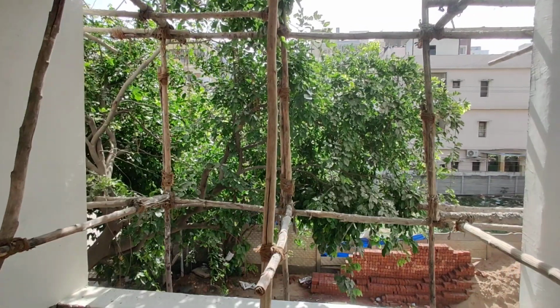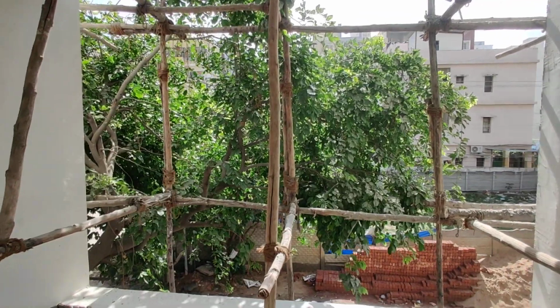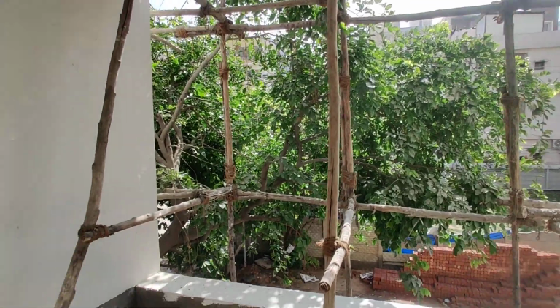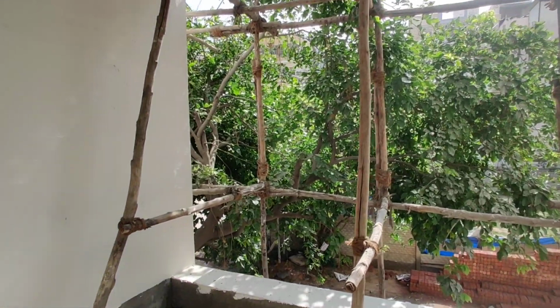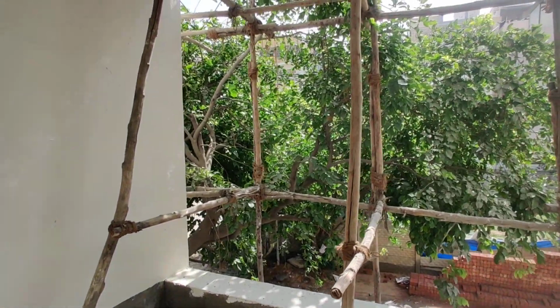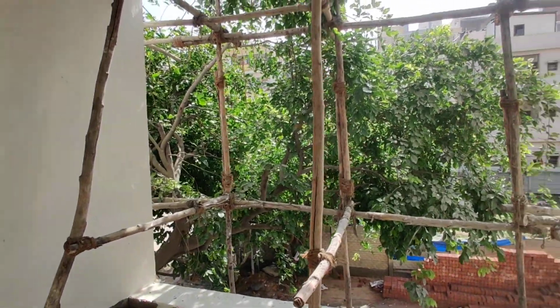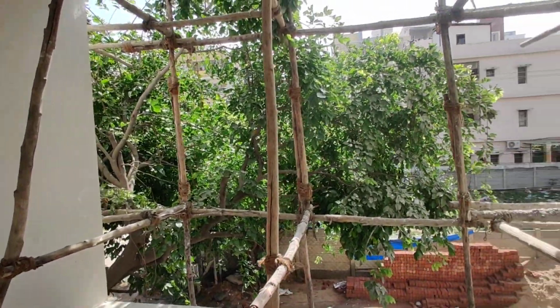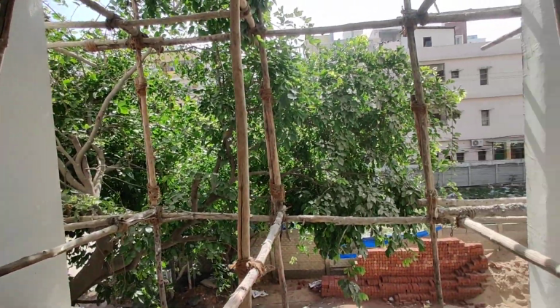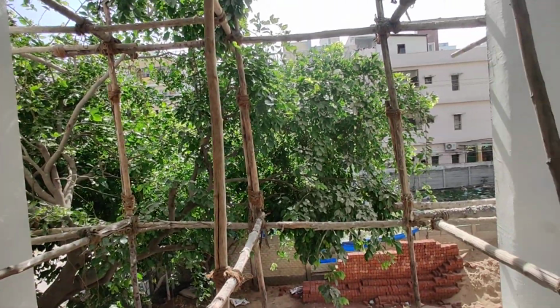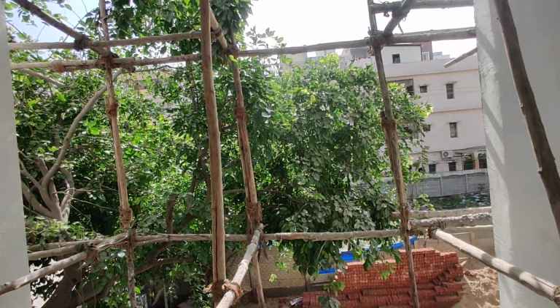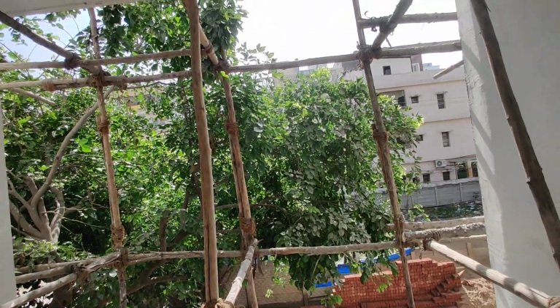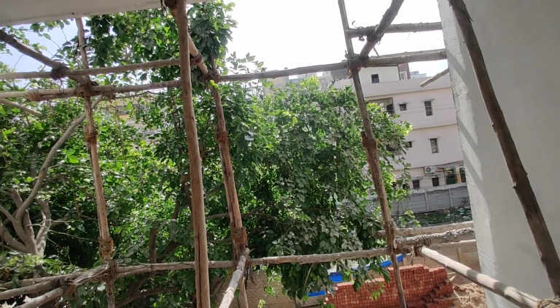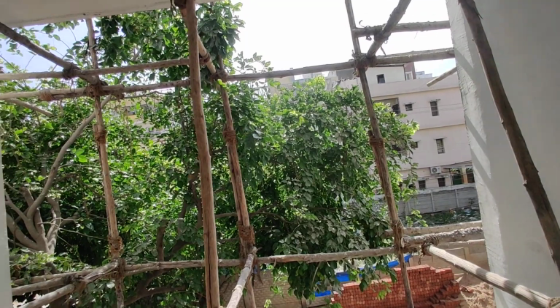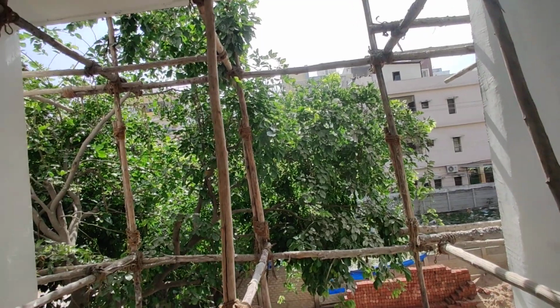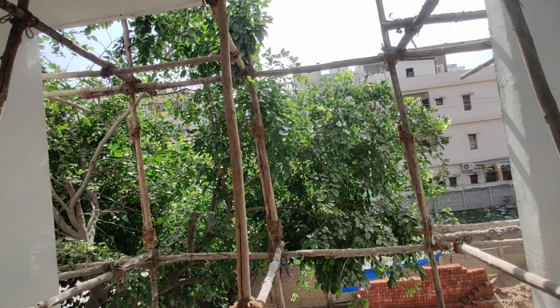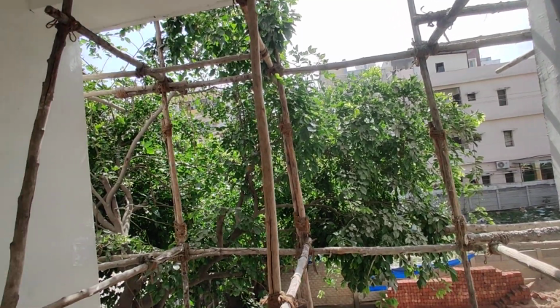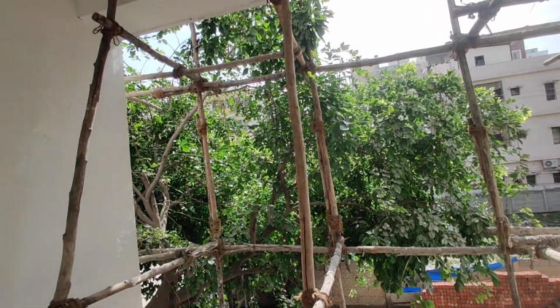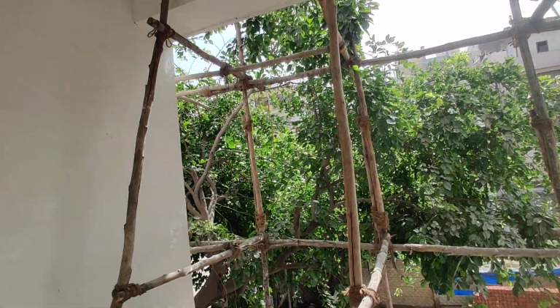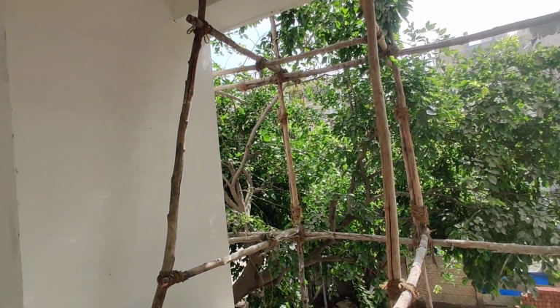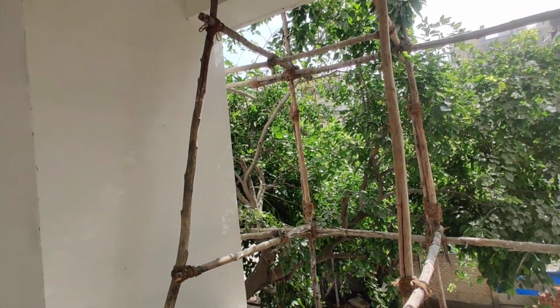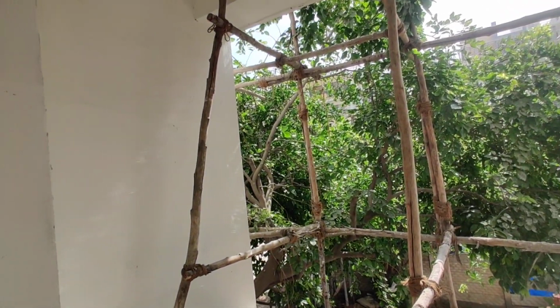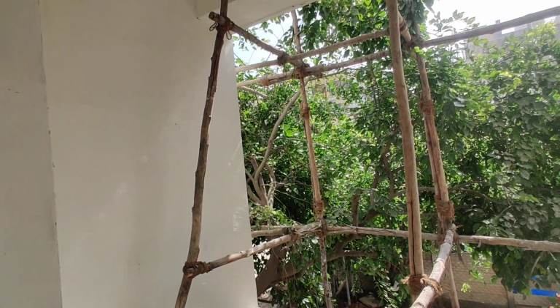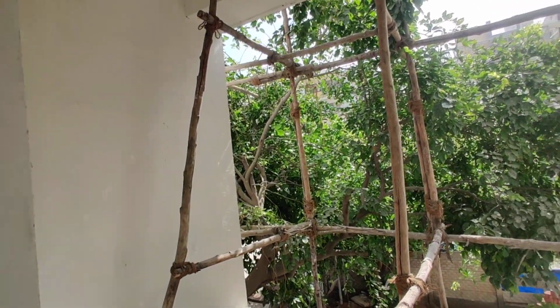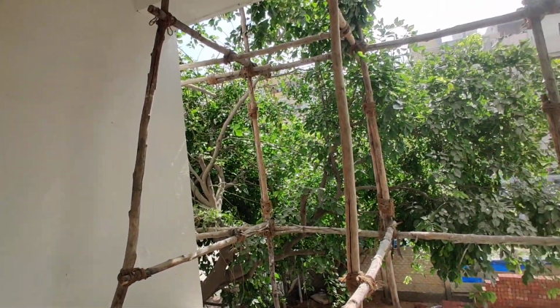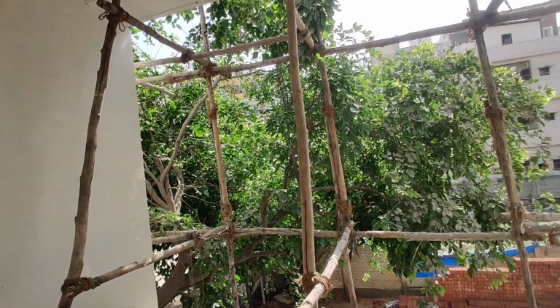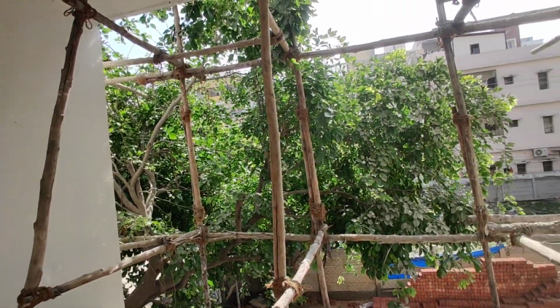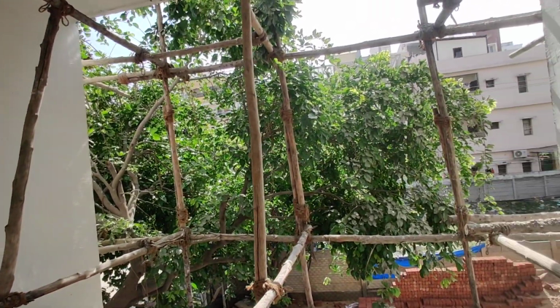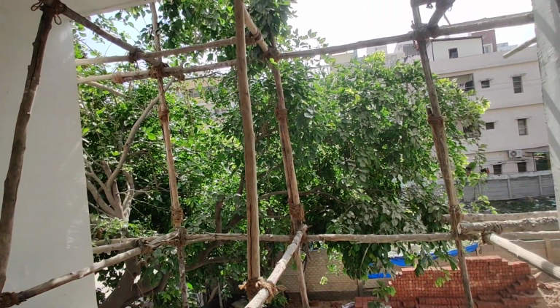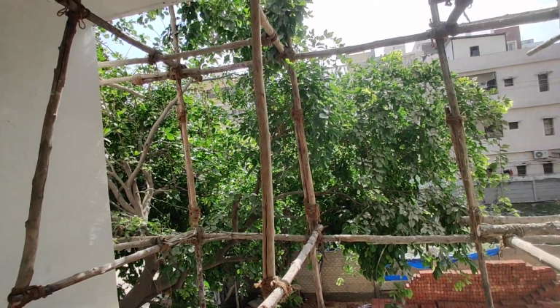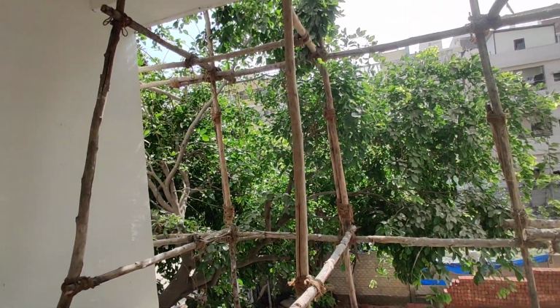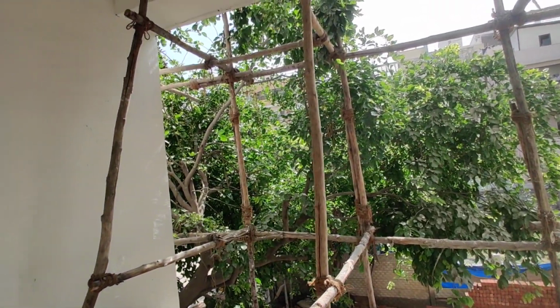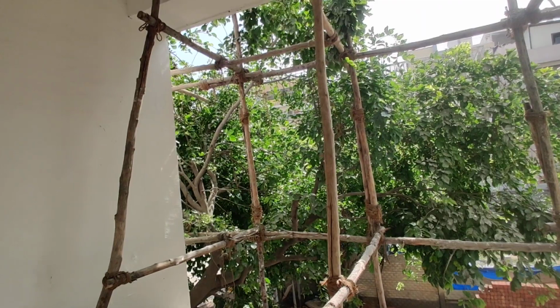This is the possession for 6 months. This project is only 2BHKs. This is 1,200 square feet, east and west facing.